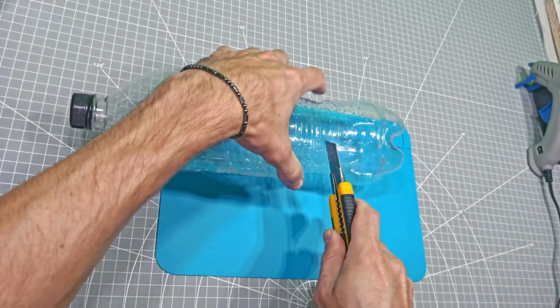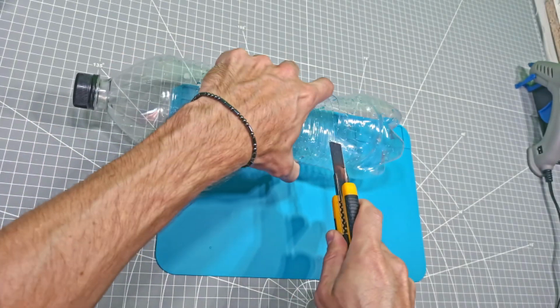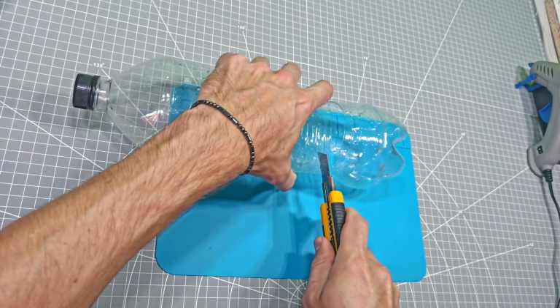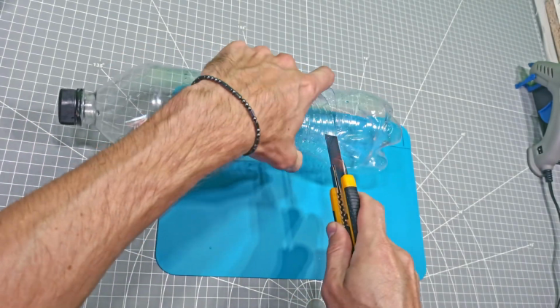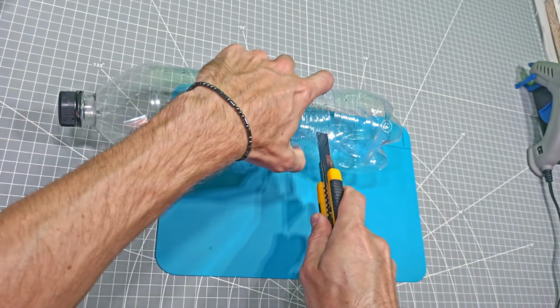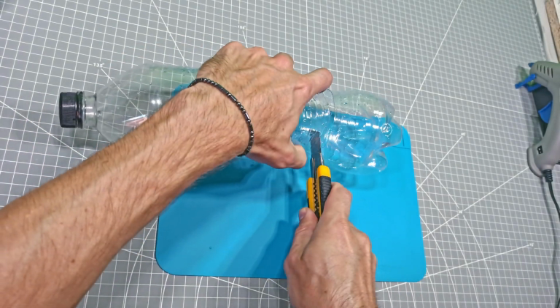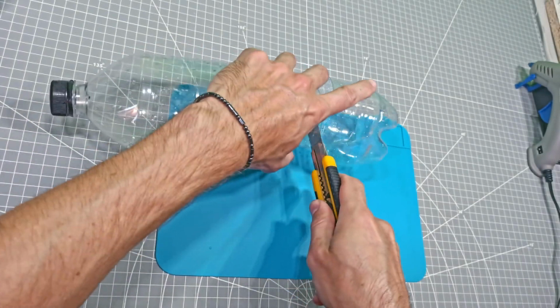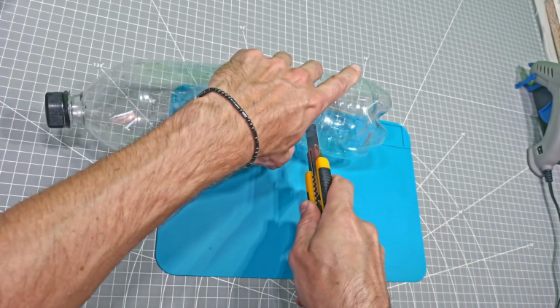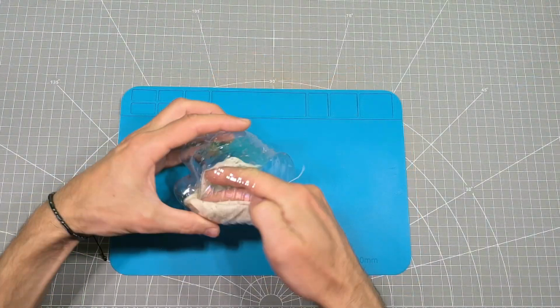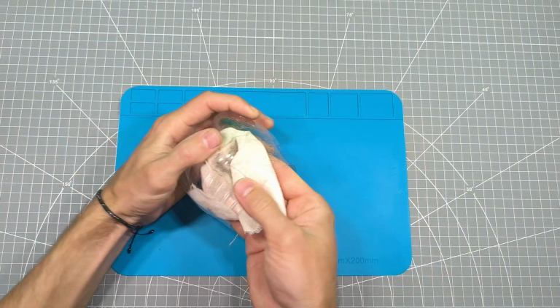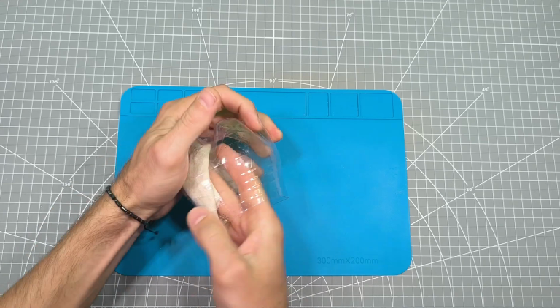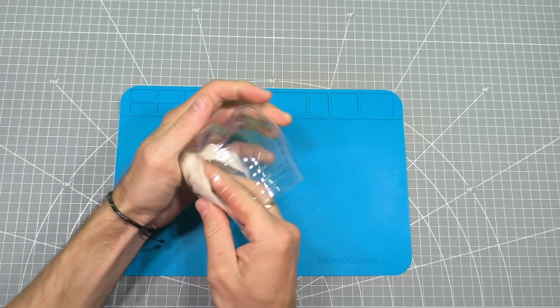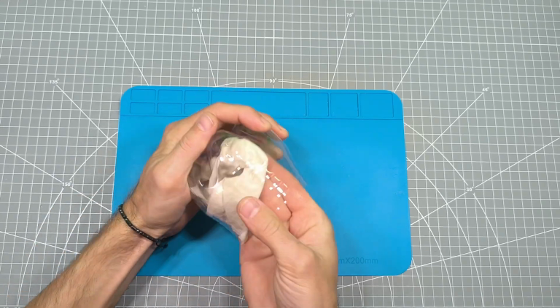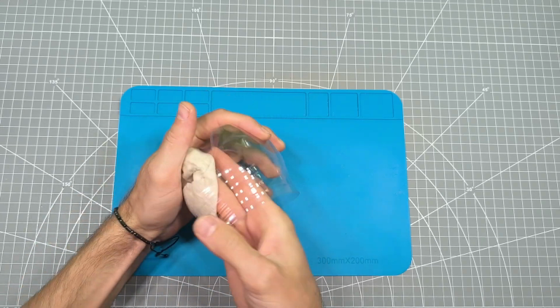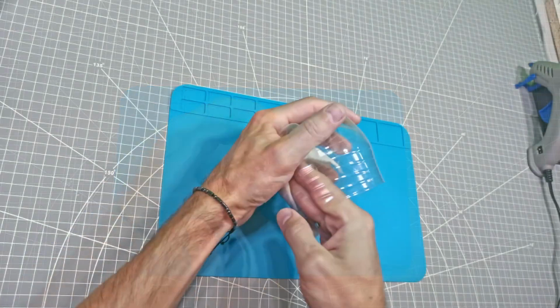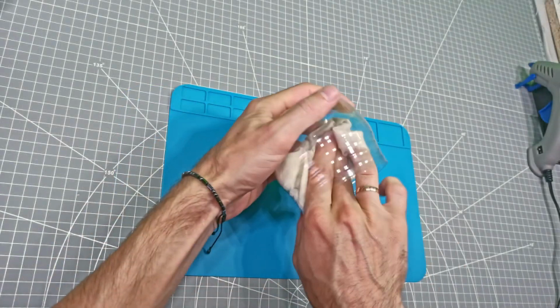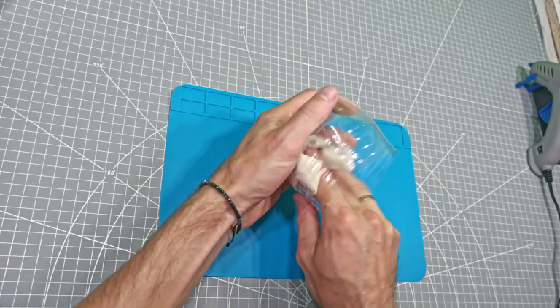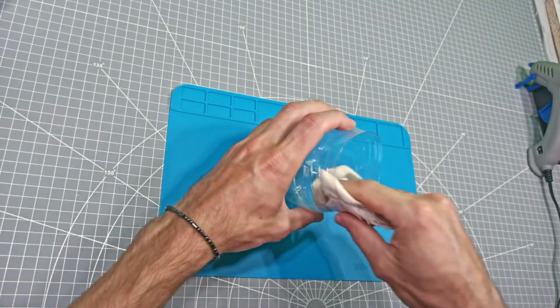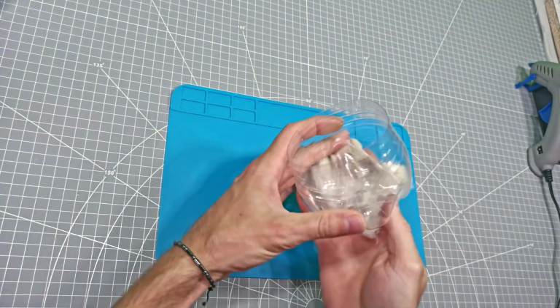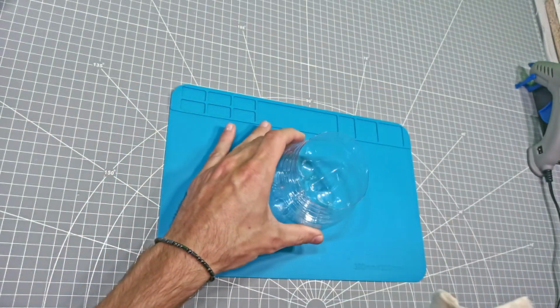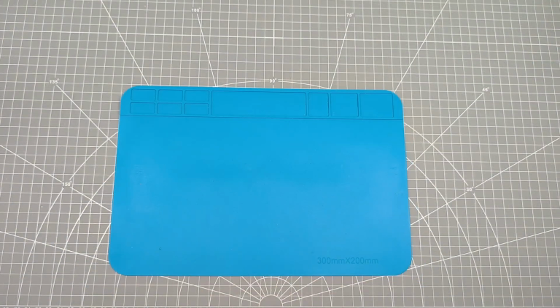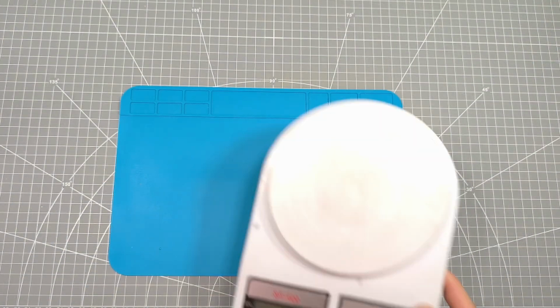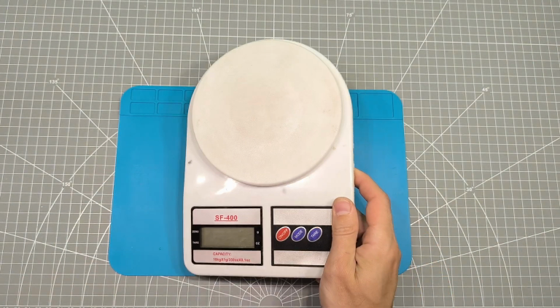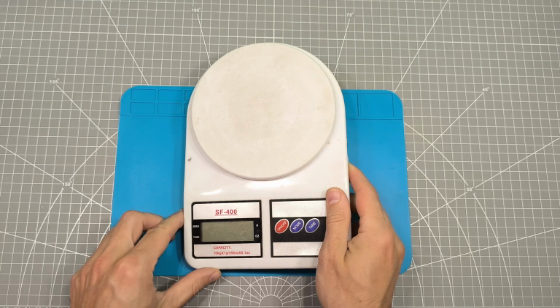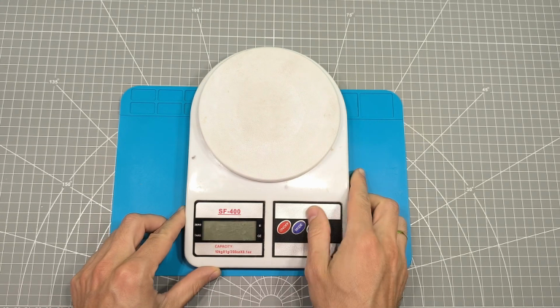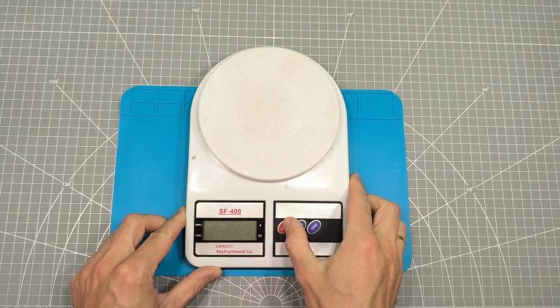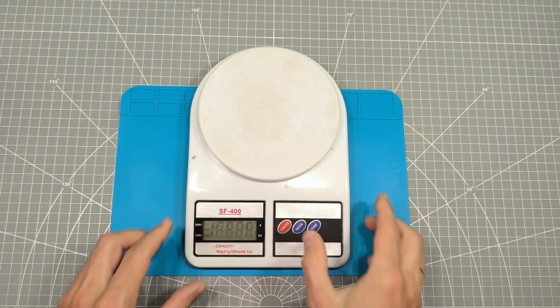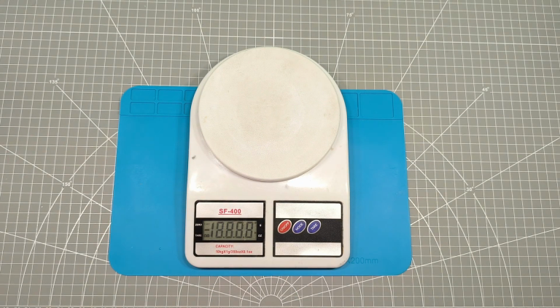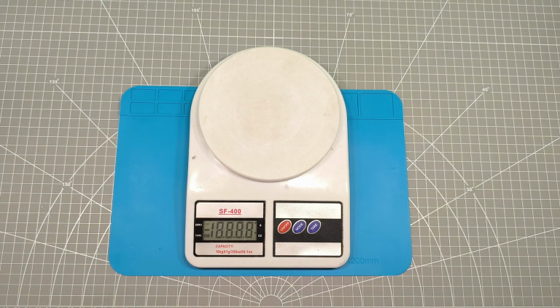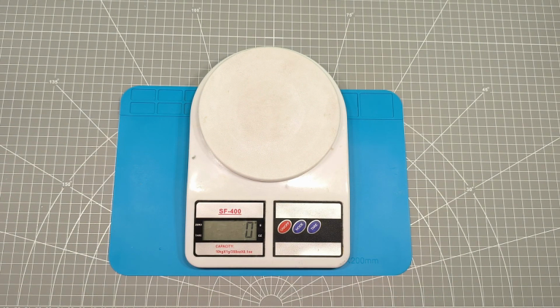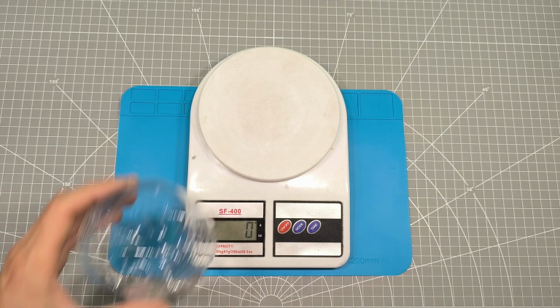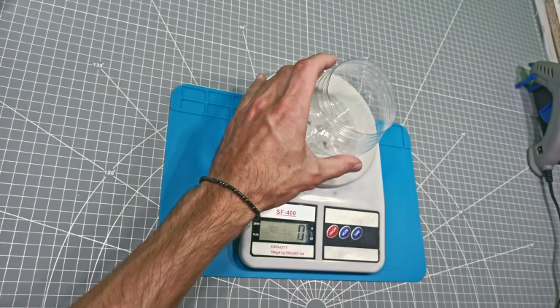I'll need a container for this — I'll use a regular bottle. First, I'll wipe out any excess moisture from it. Next, I'll grab a scale to measure the precise amounts of the two components.